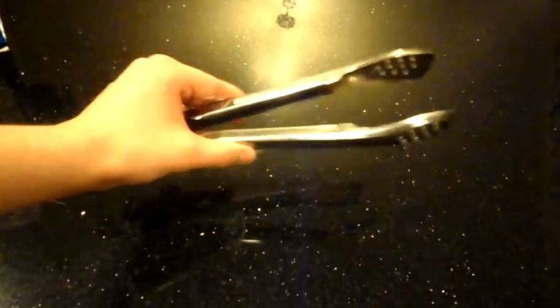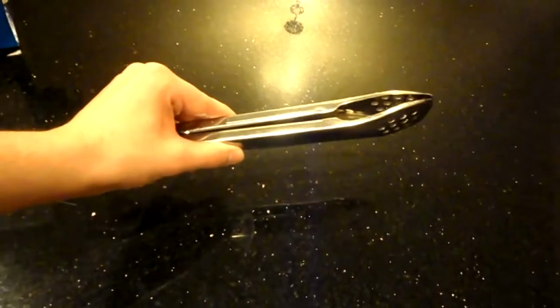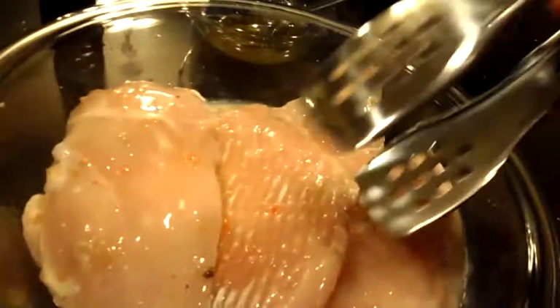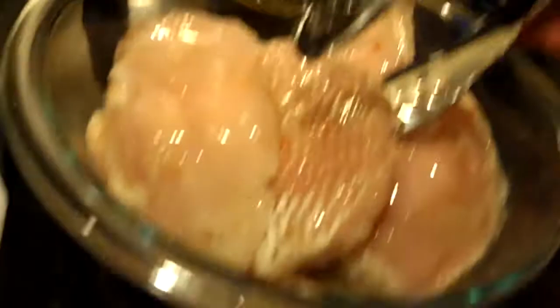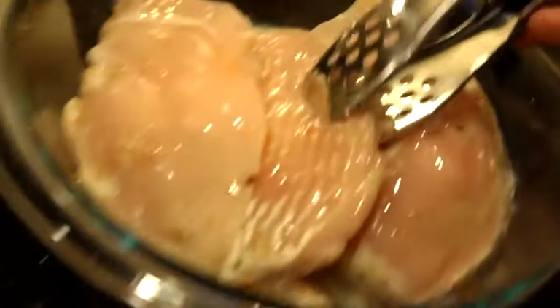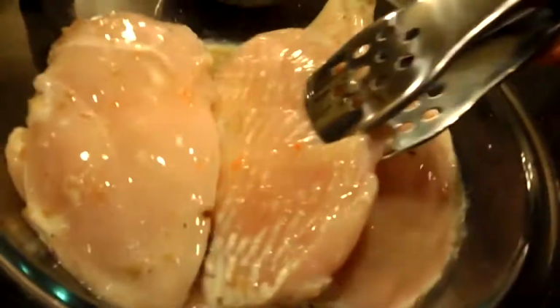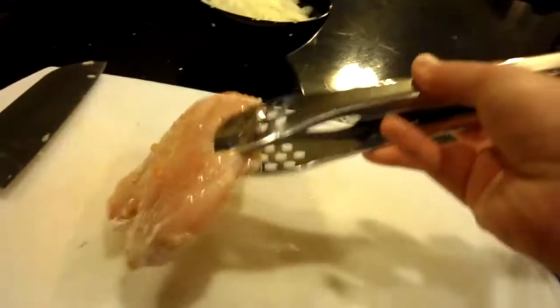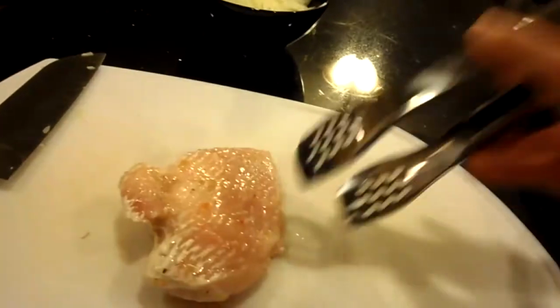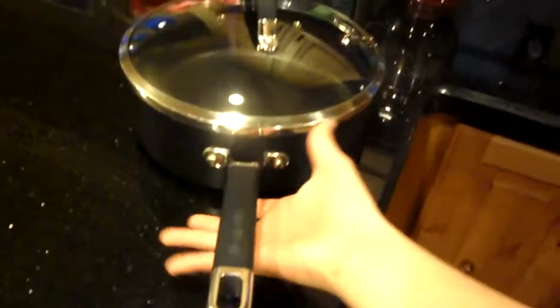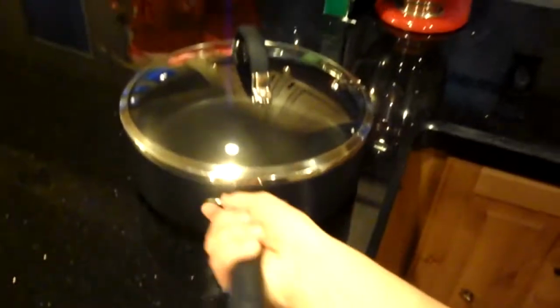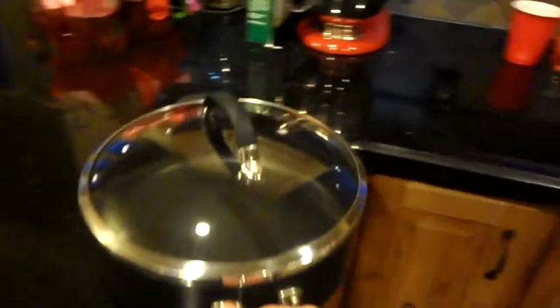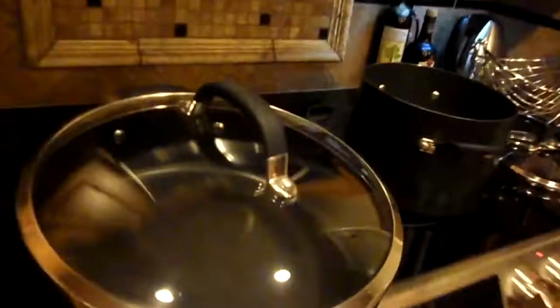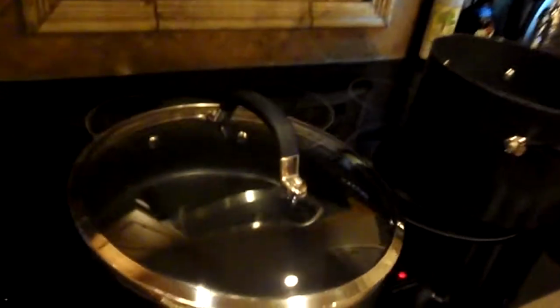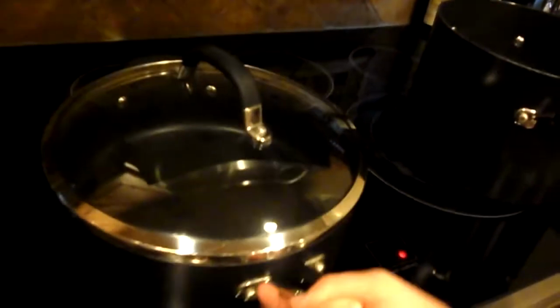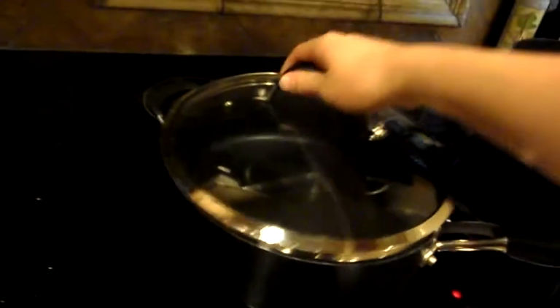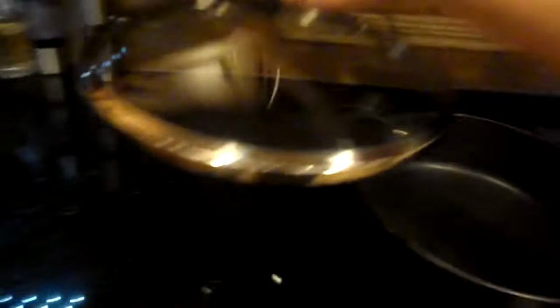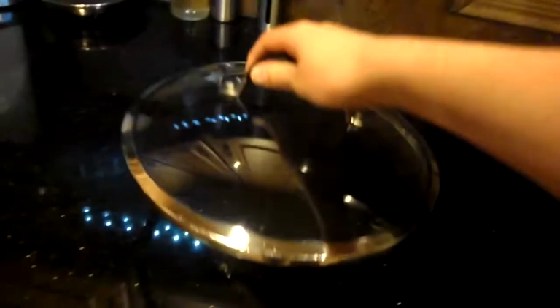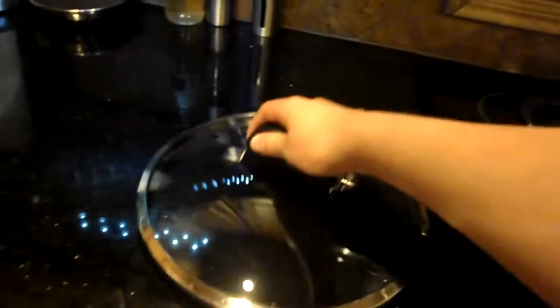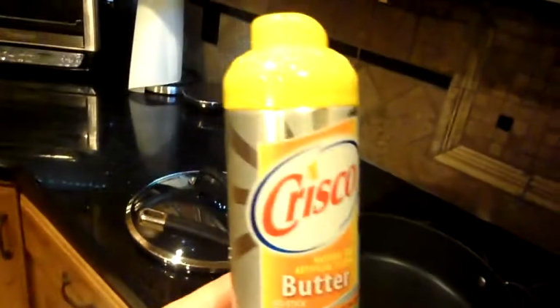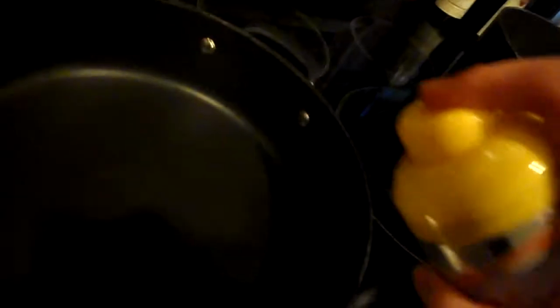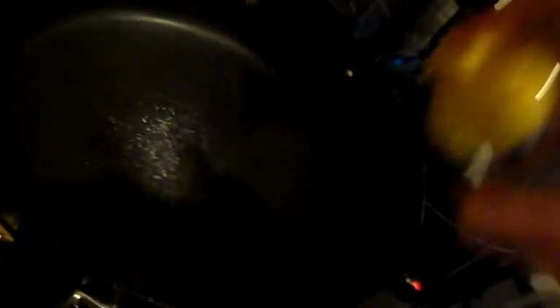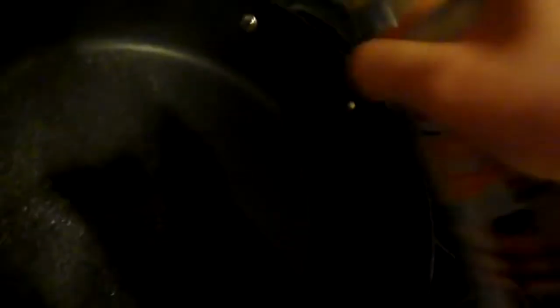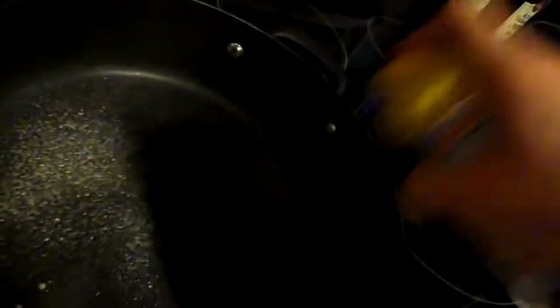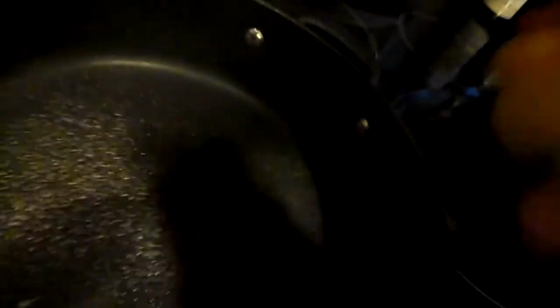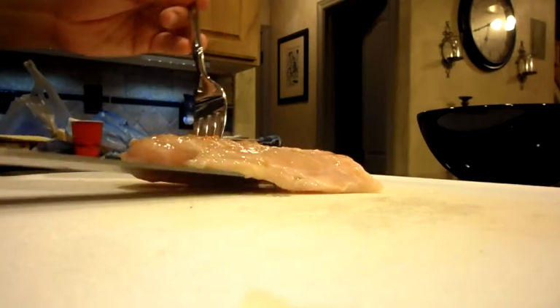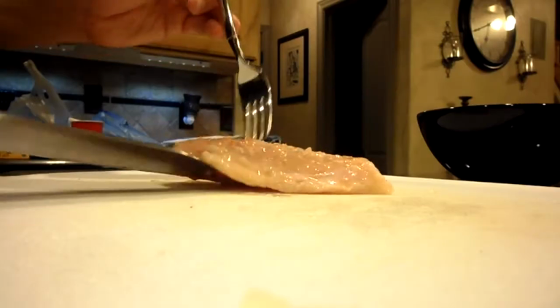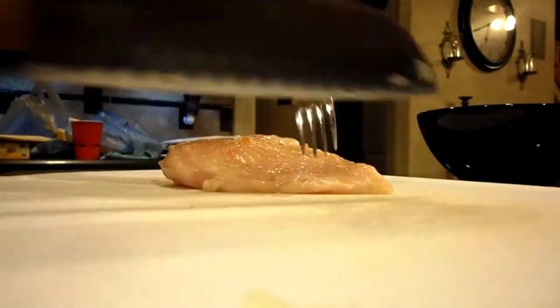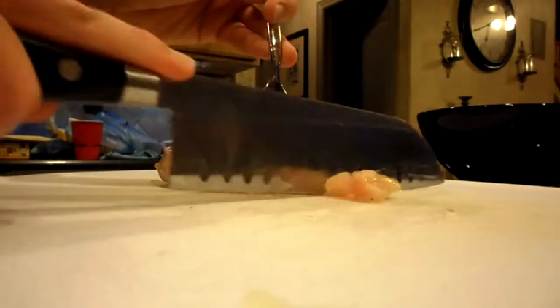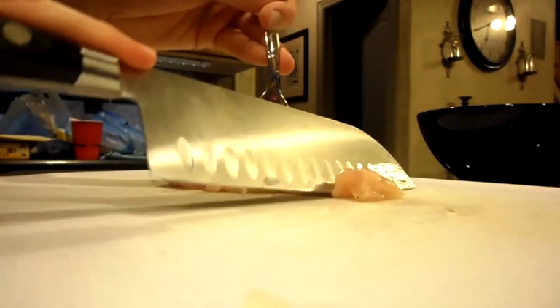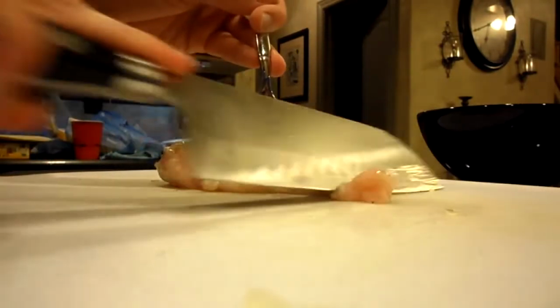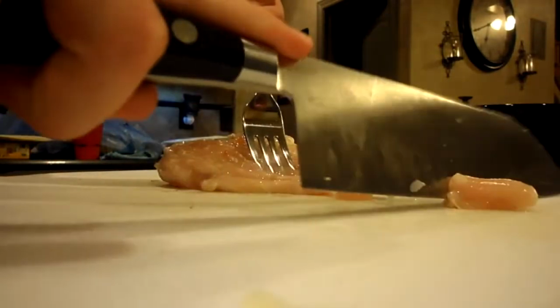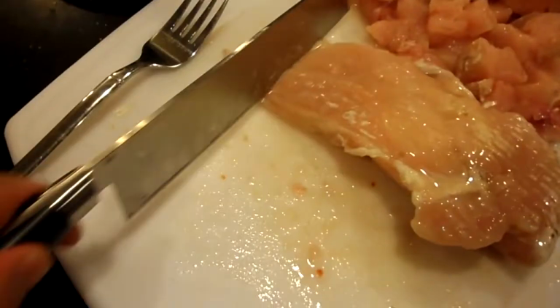Grab the chicken by the breast. Spray the pan with unhealthy butter. Cut the chicken, not the cheese.